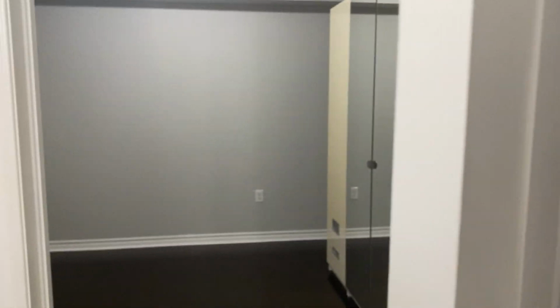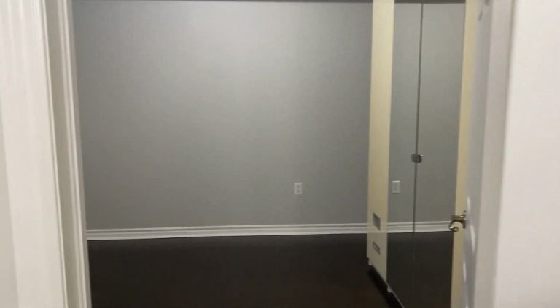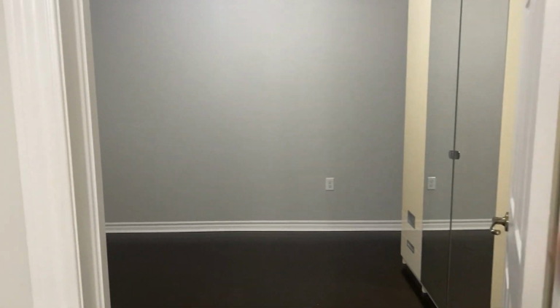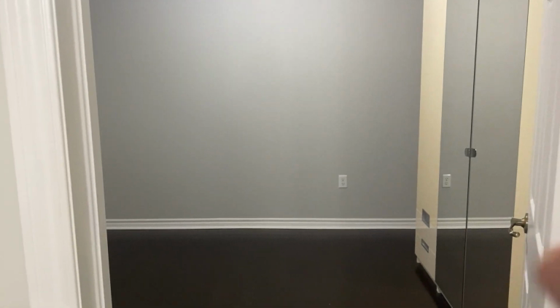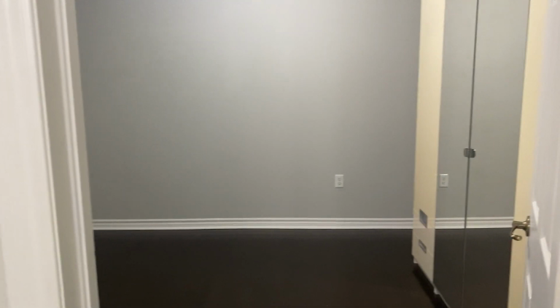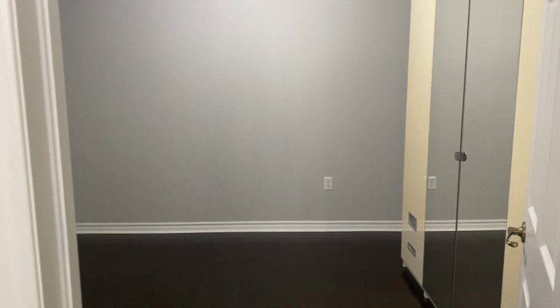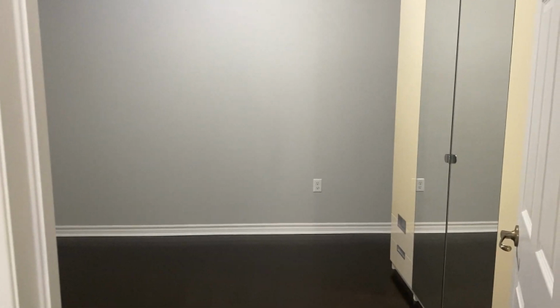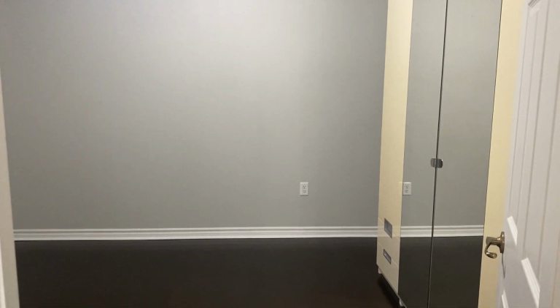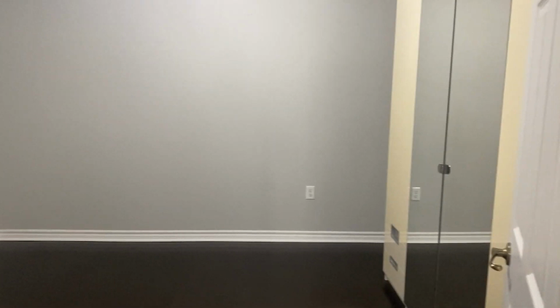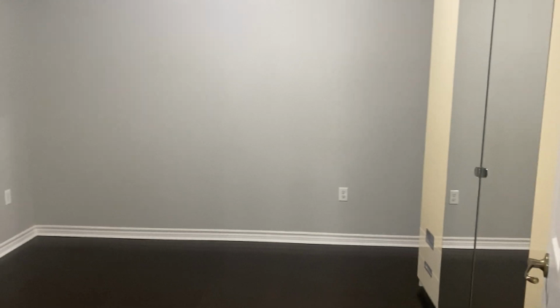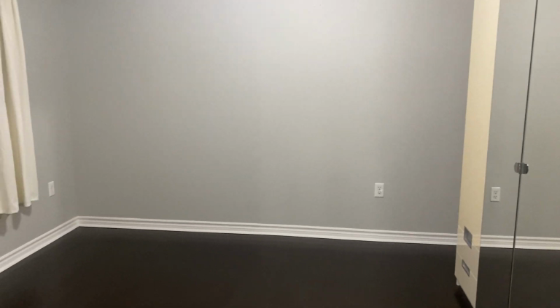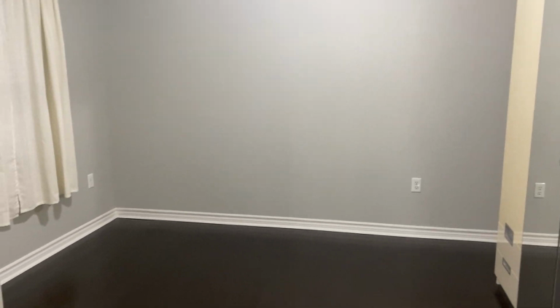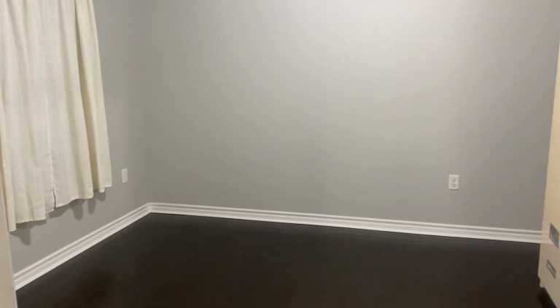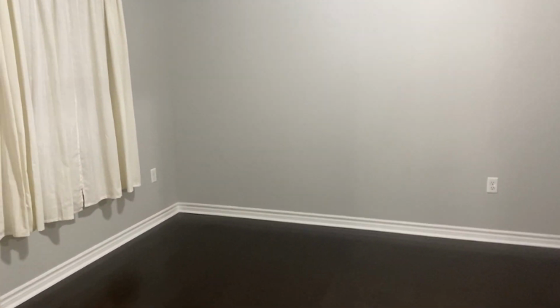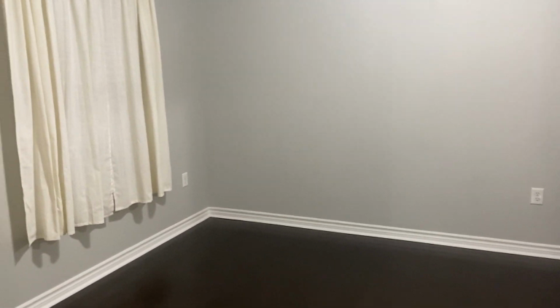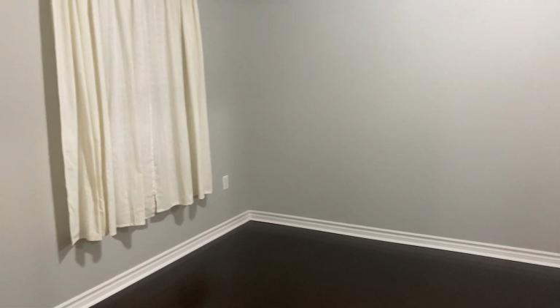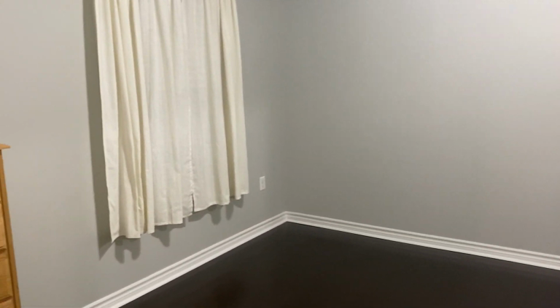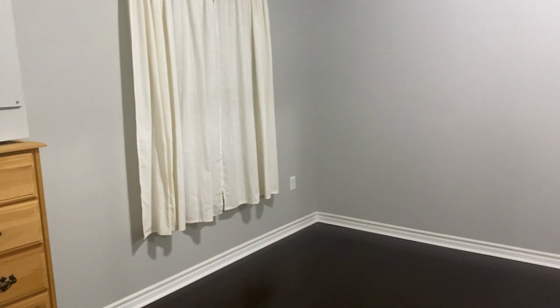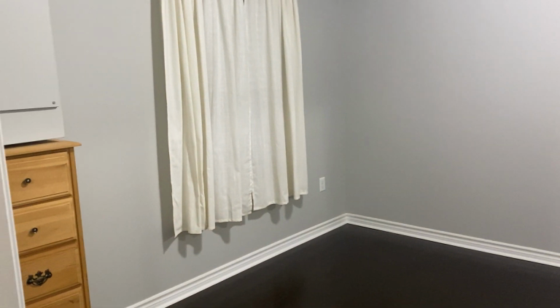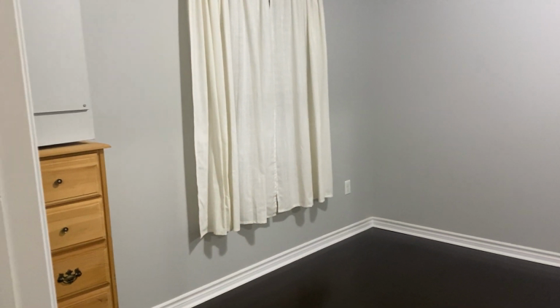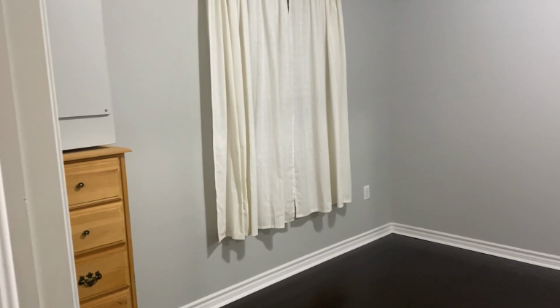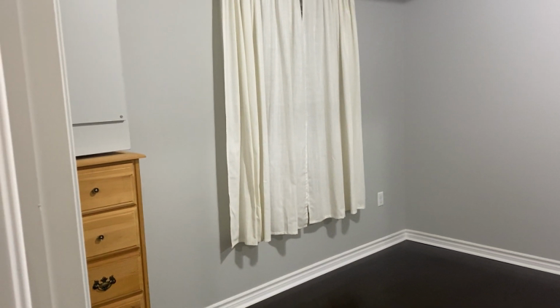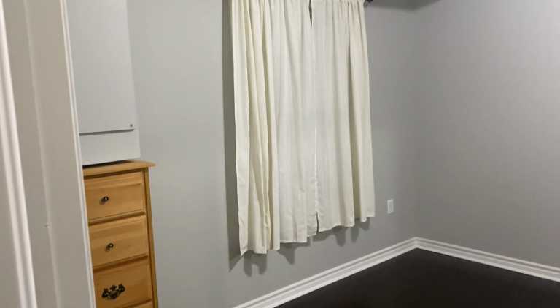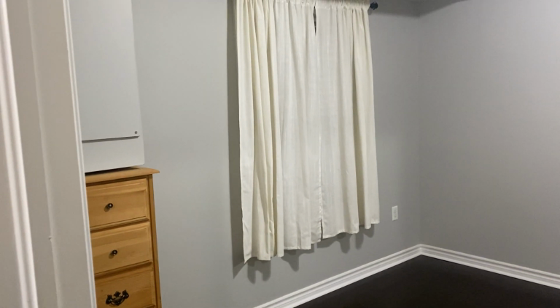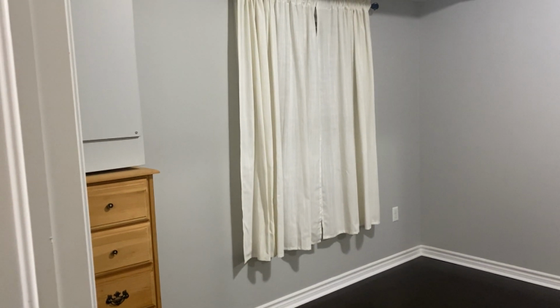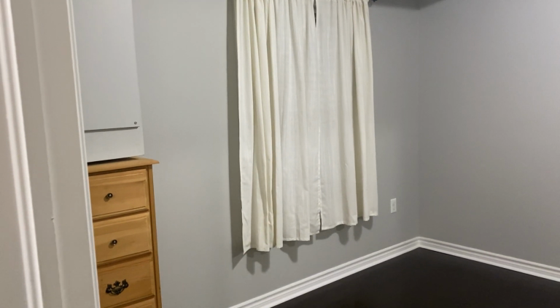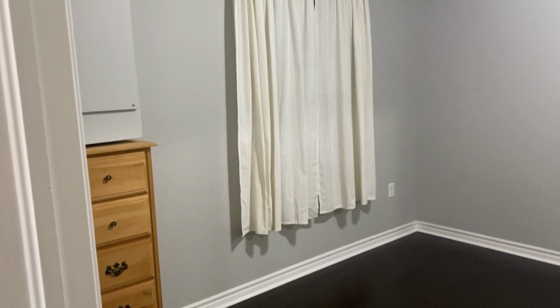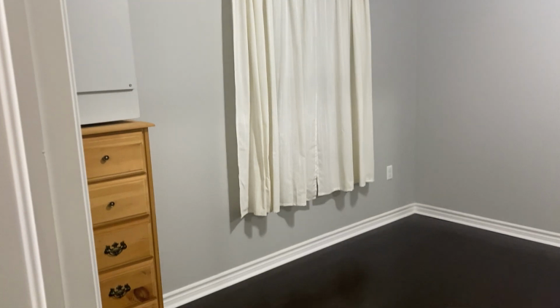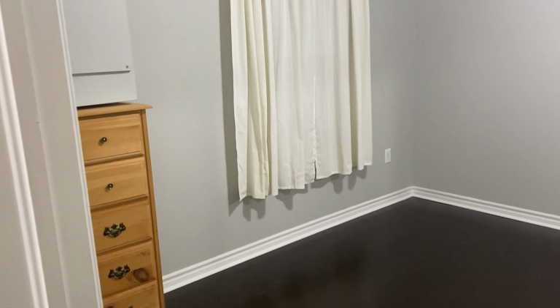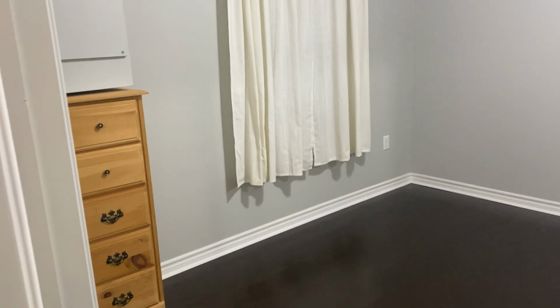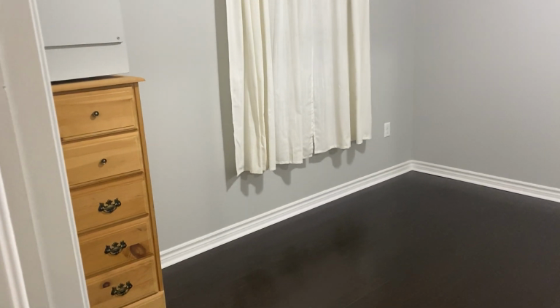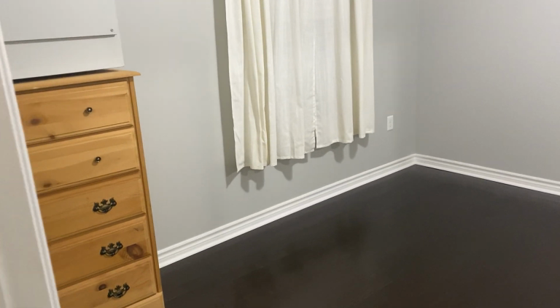Through here would be the second bedroom — pretty fair size, could be used as a secondary bedroom or office. It does have a window.